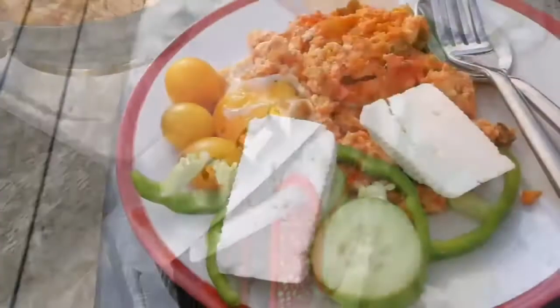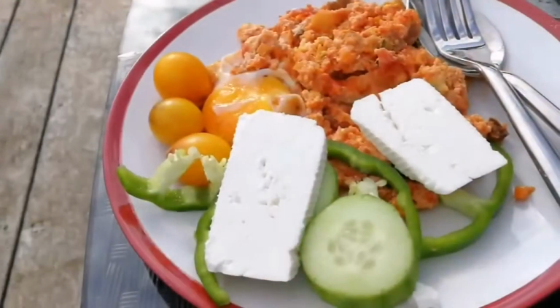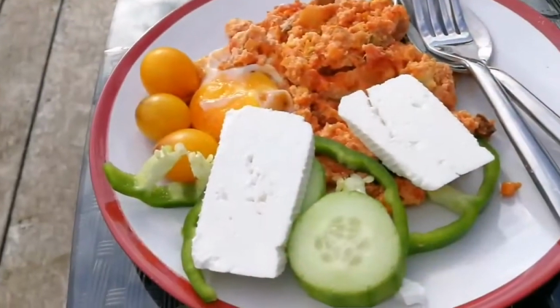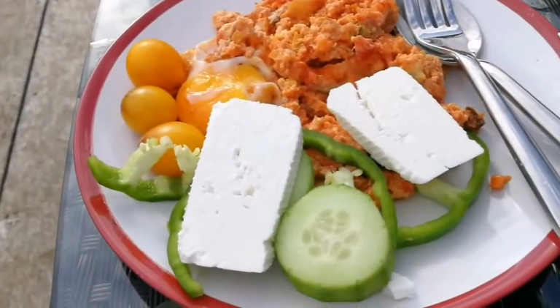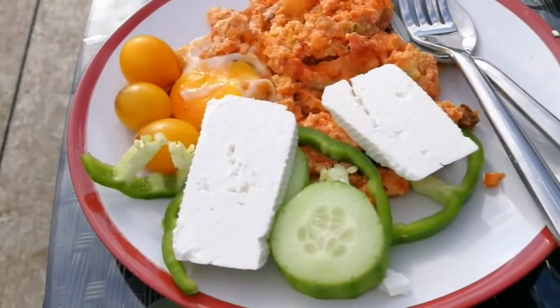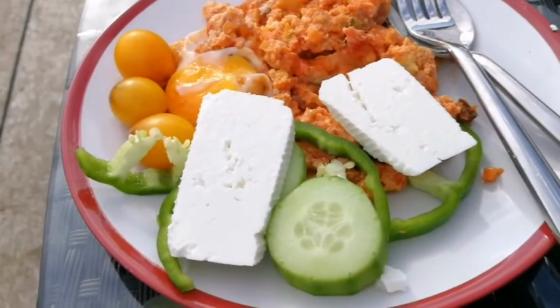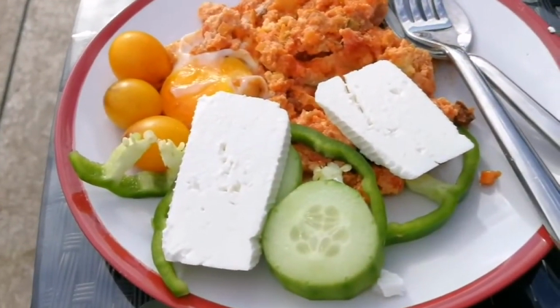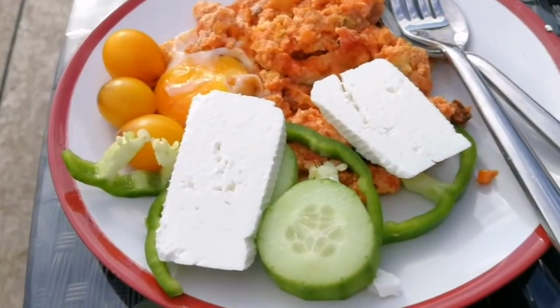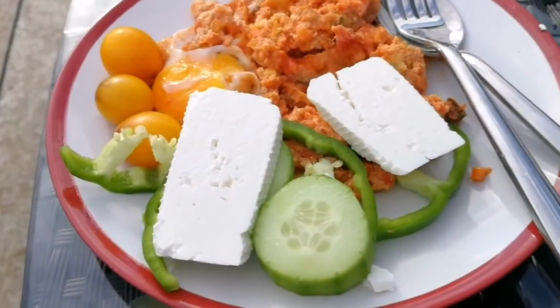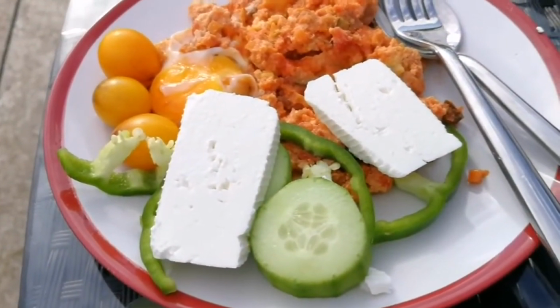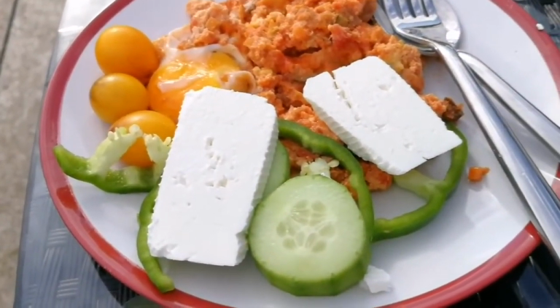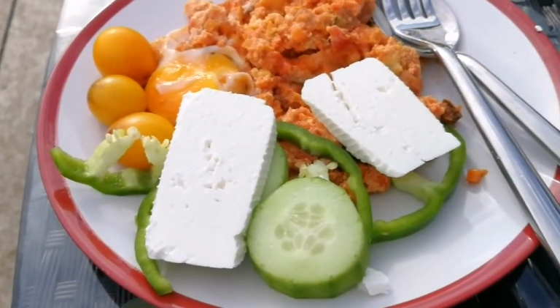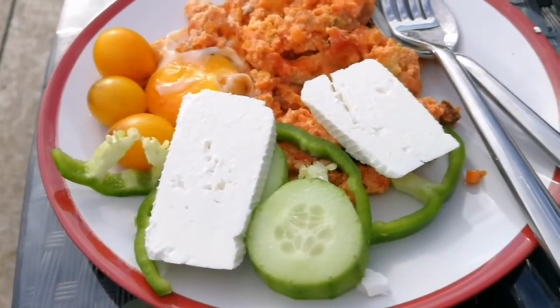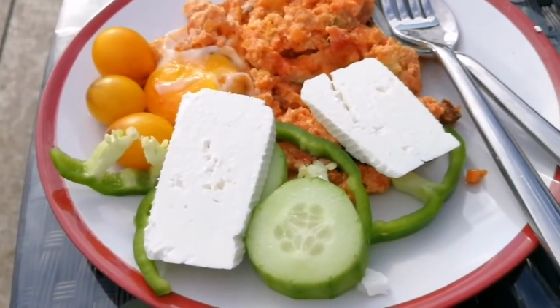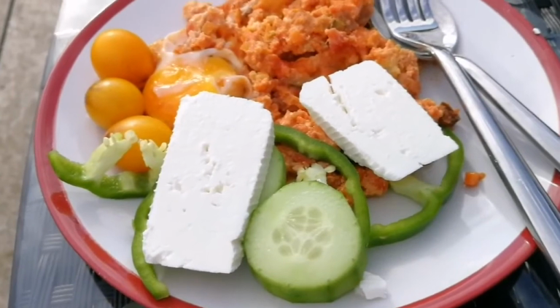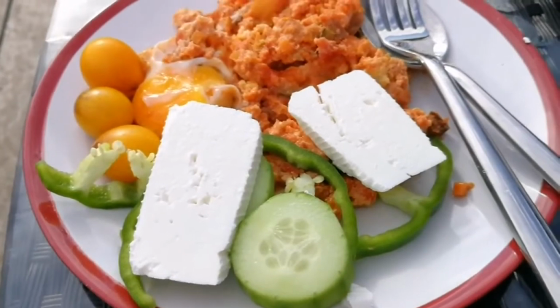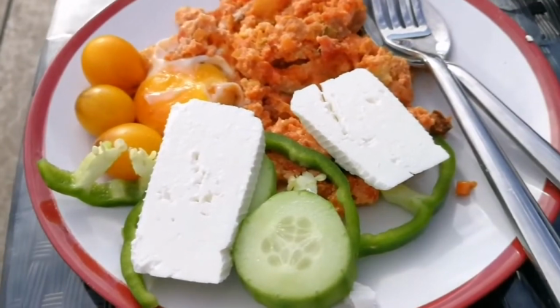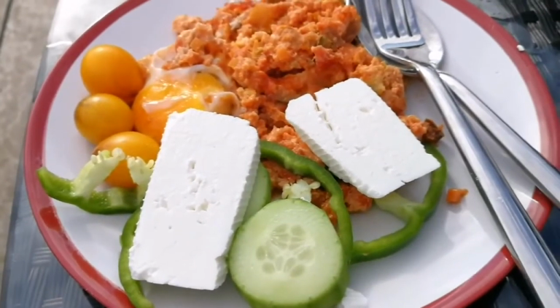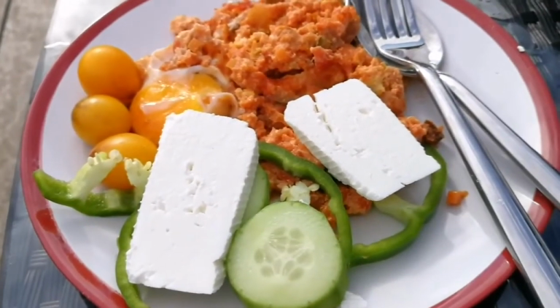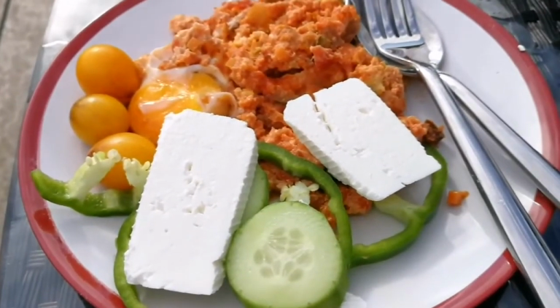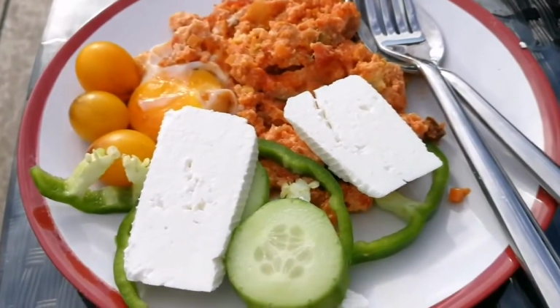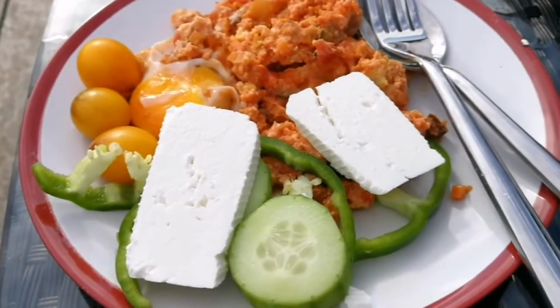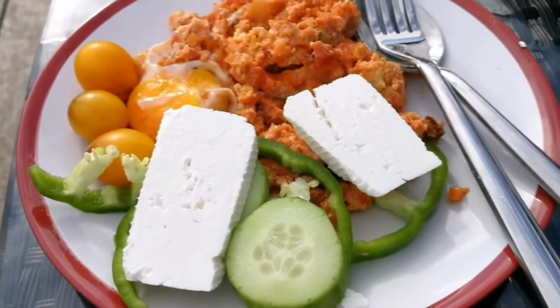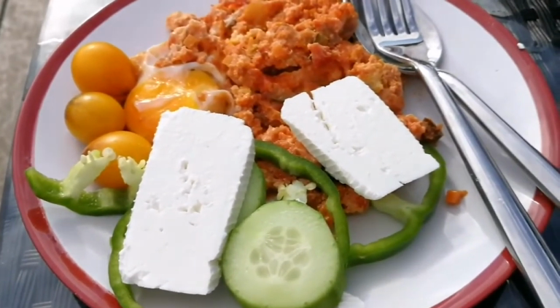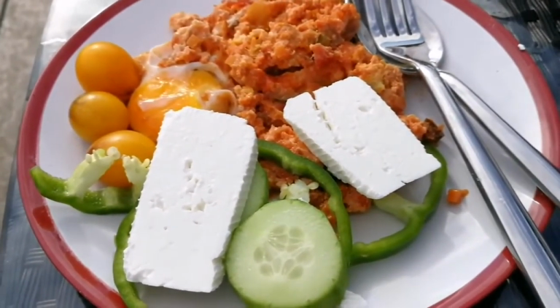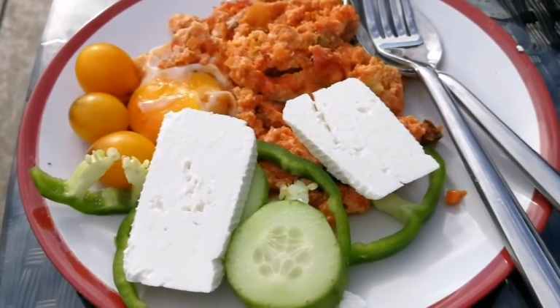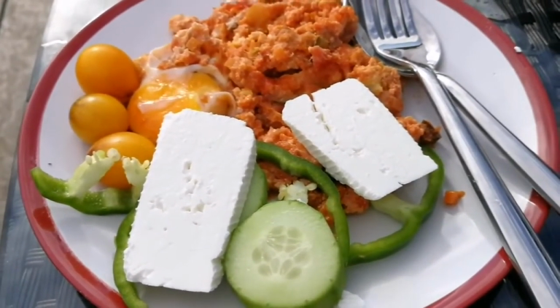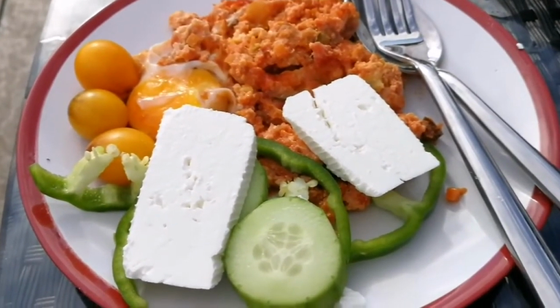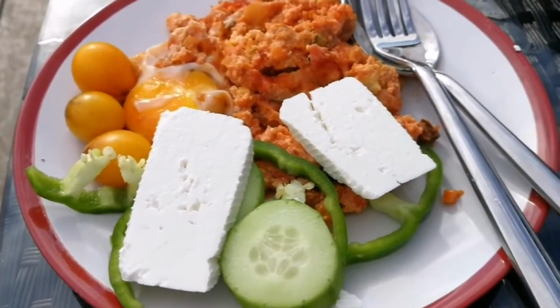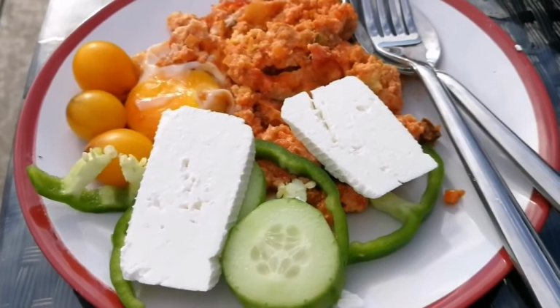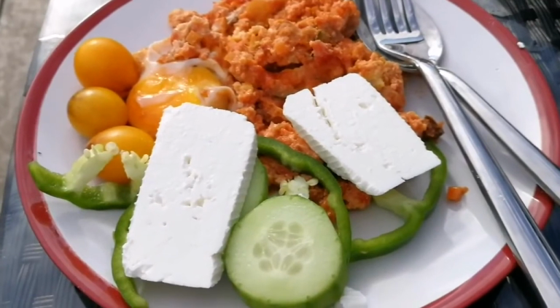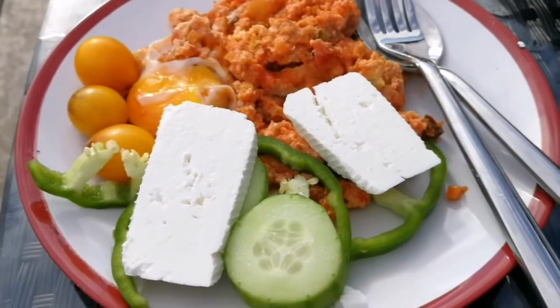There's your food with cheese and some vegetables - cucumber, tomato, and whatever we have. That's it, enjoy!